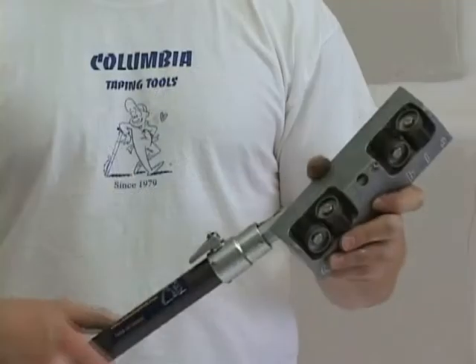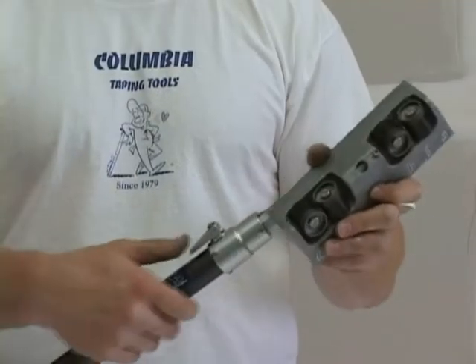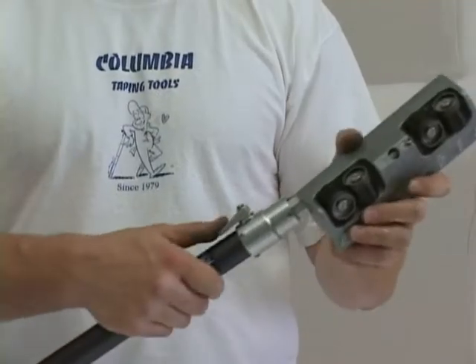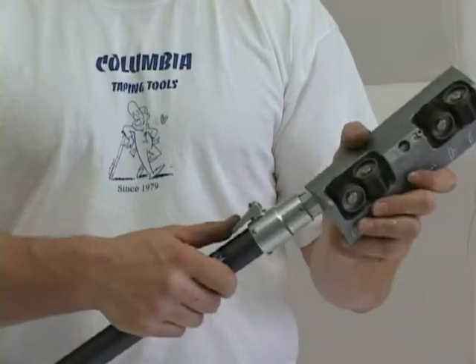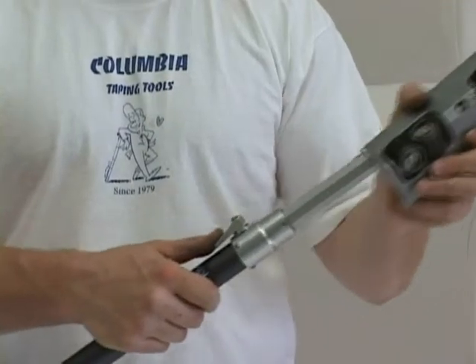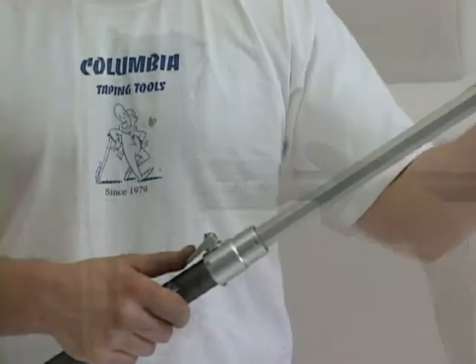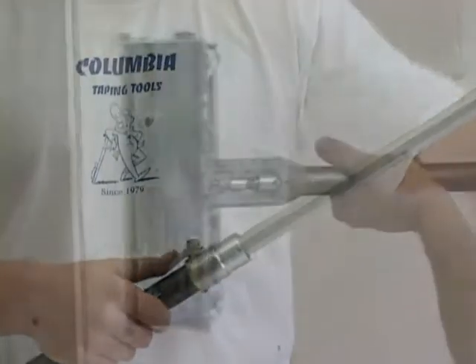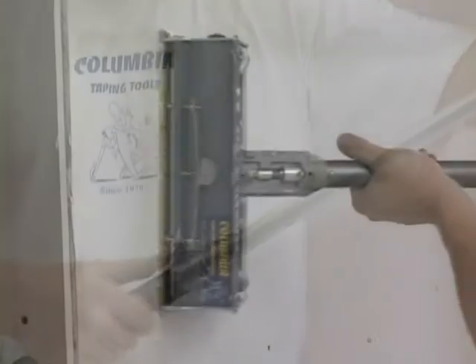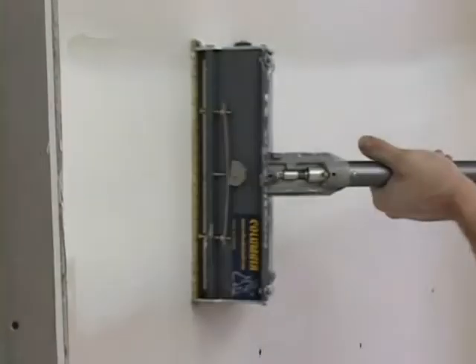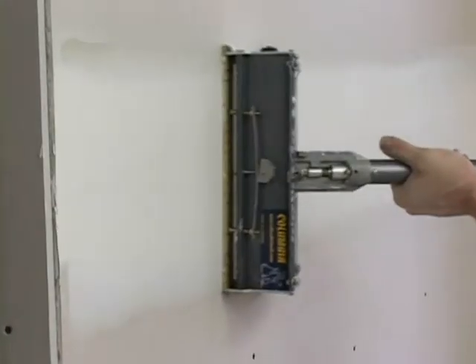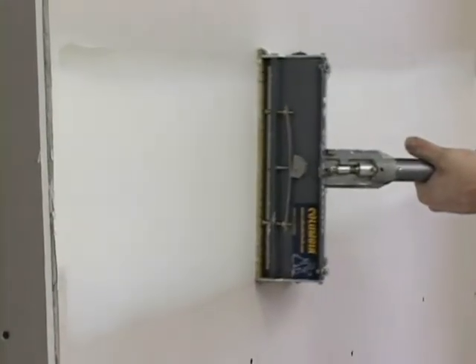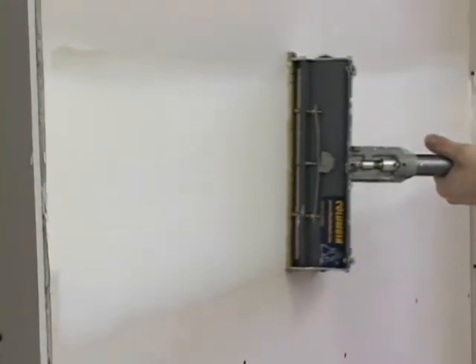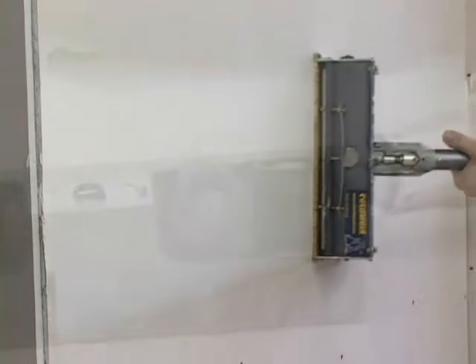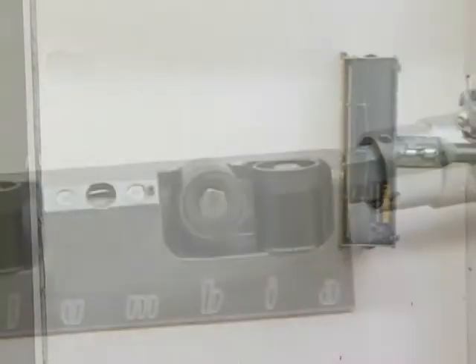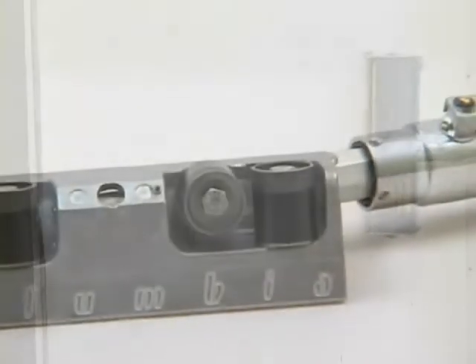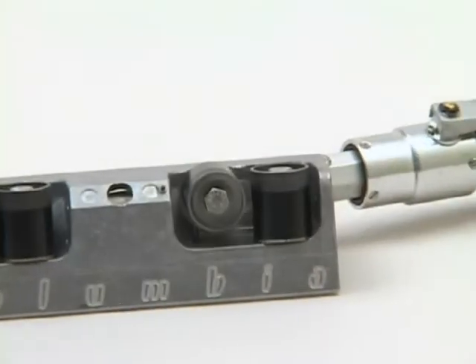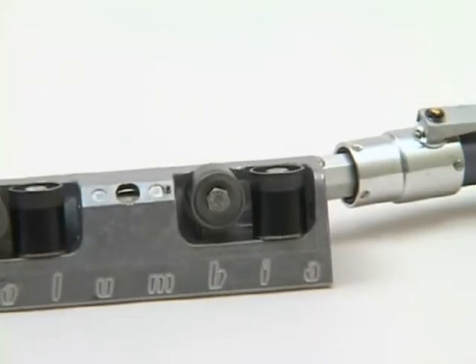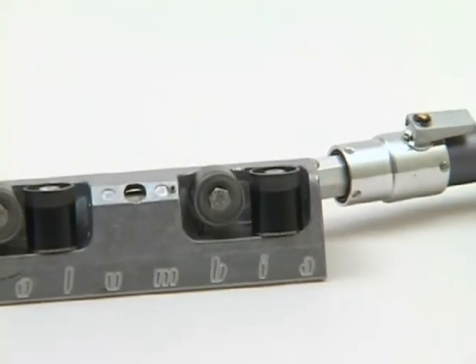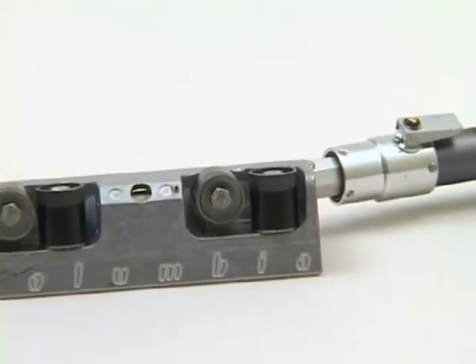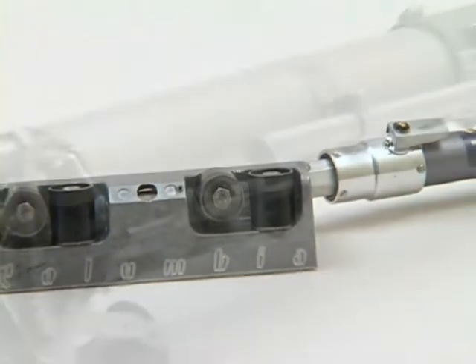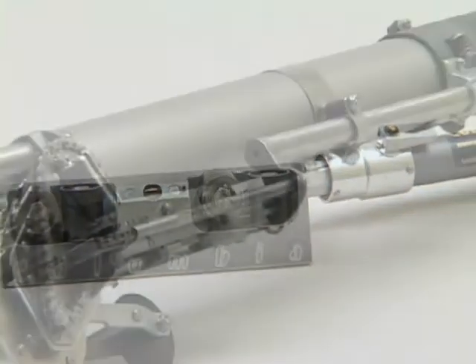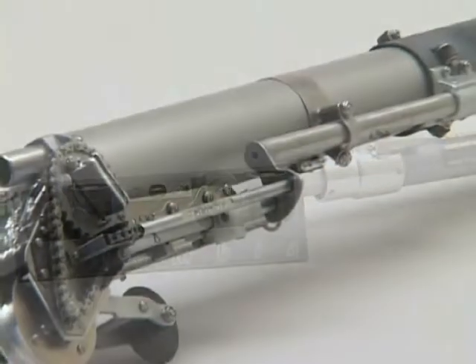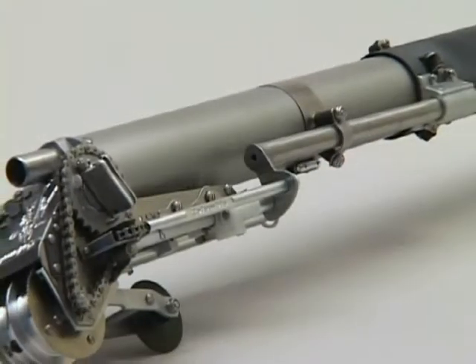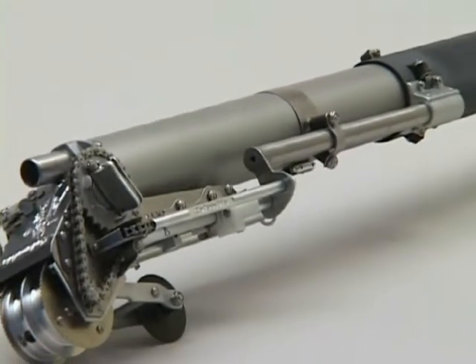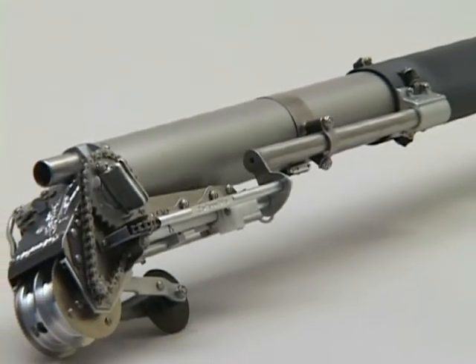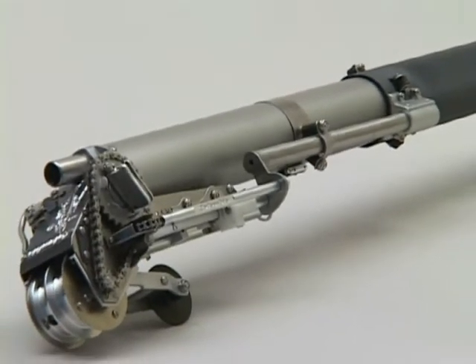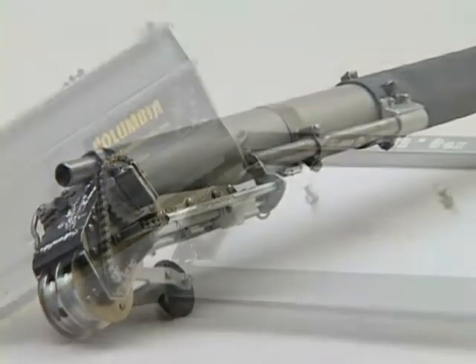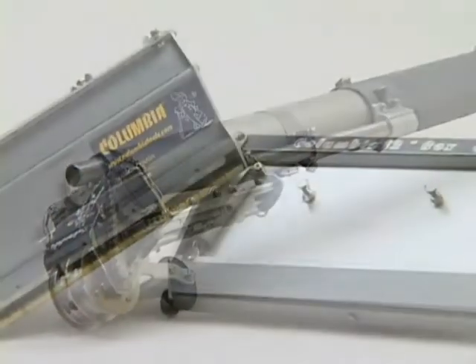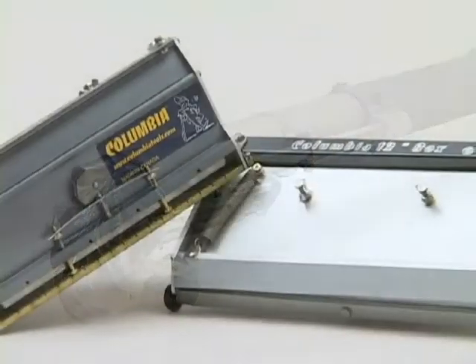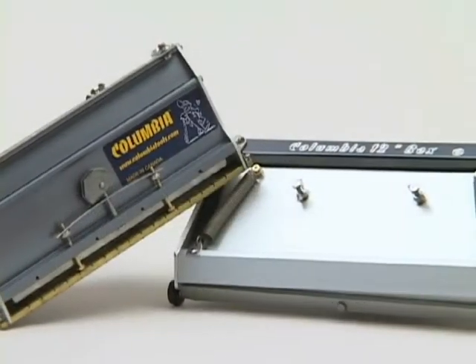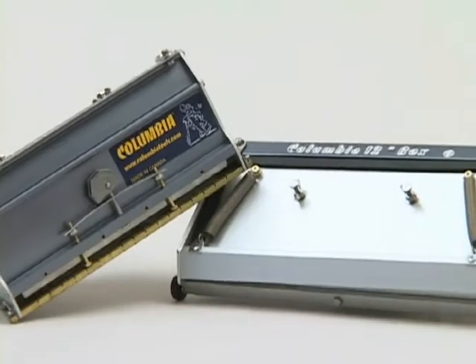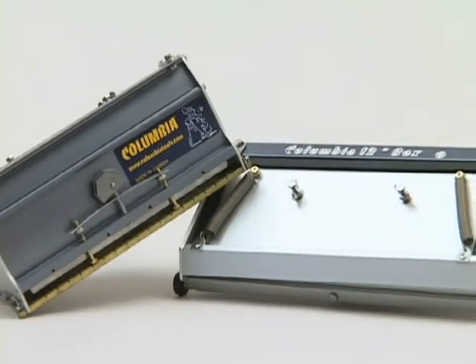When you purchase Columbia Taping Tools, you're buying a set of tools that will last through years of dependable operation and are supported by our industry-renowned customer support.